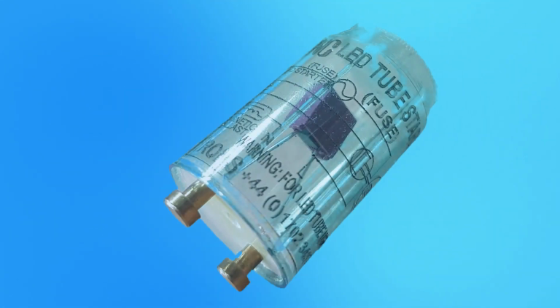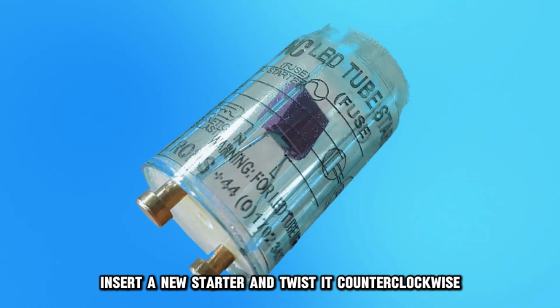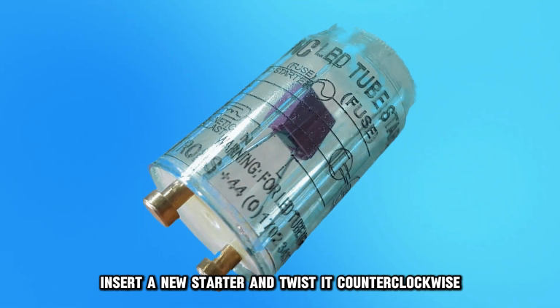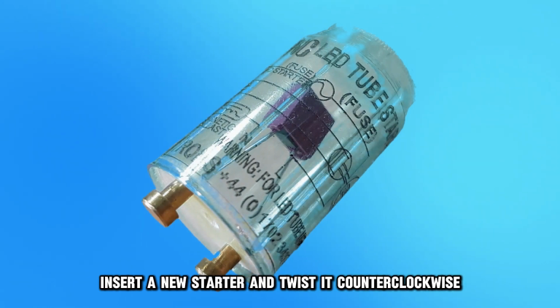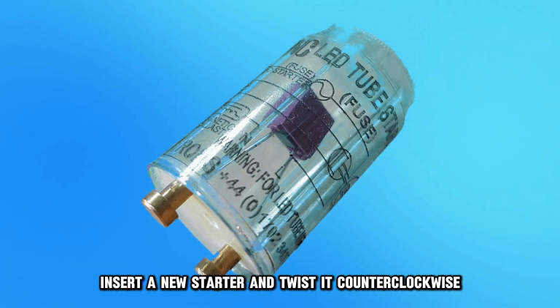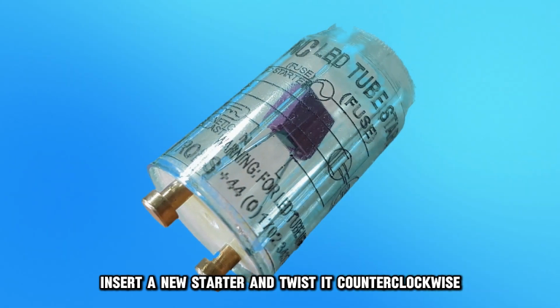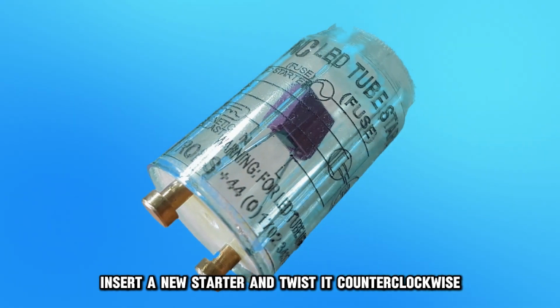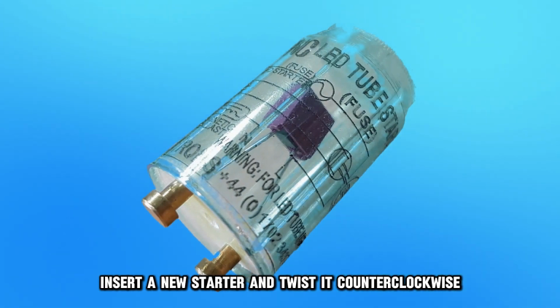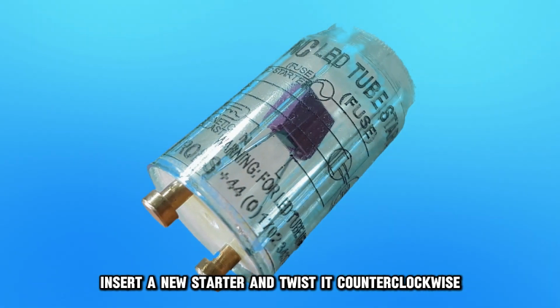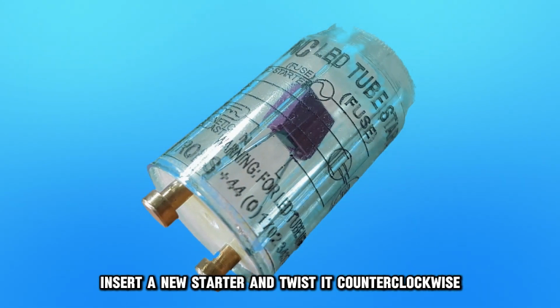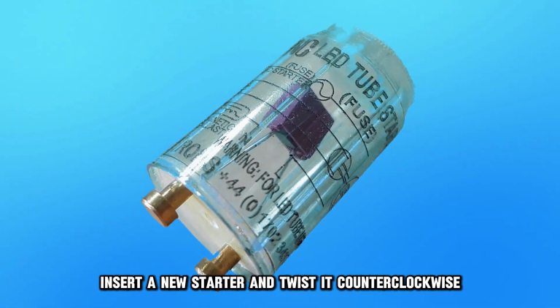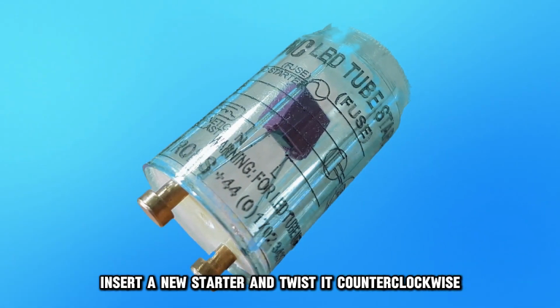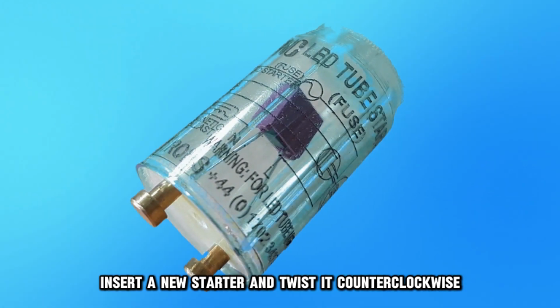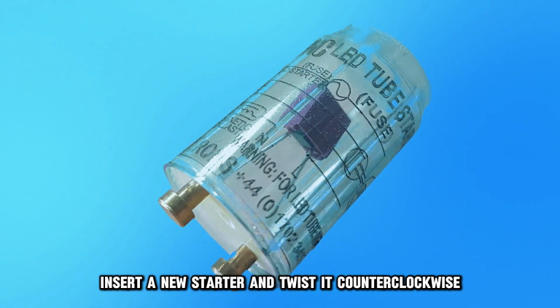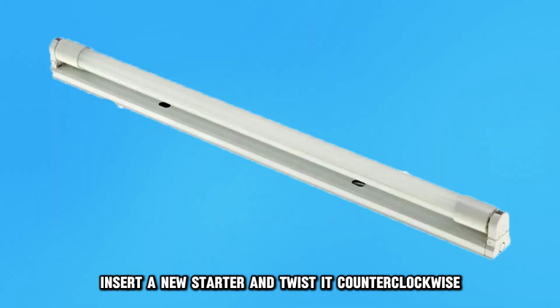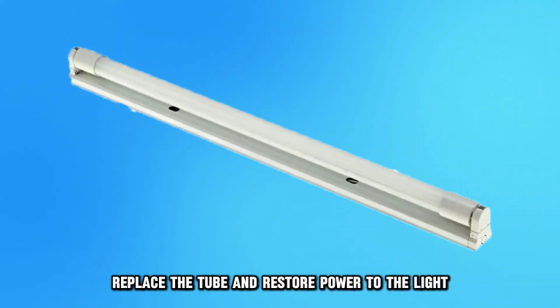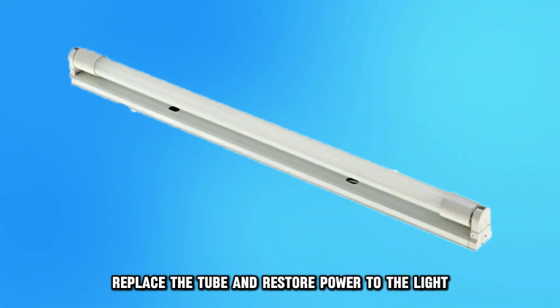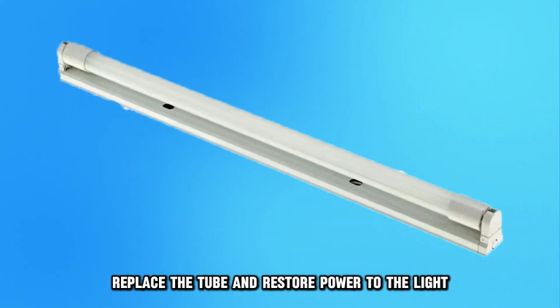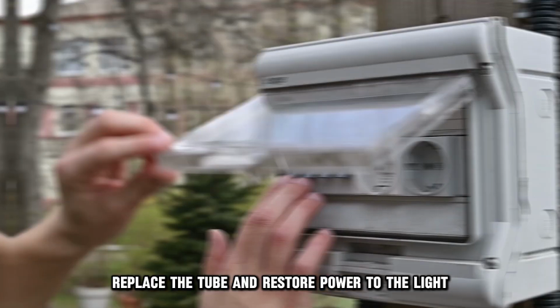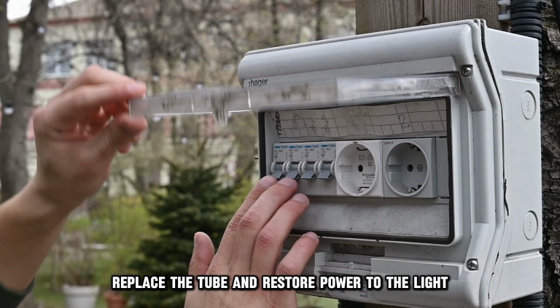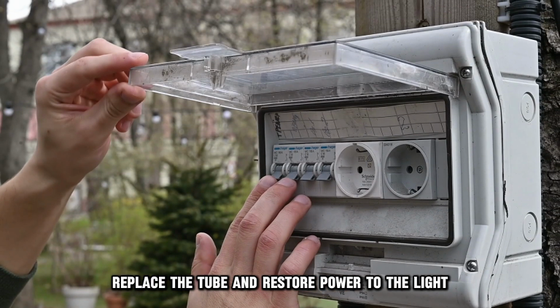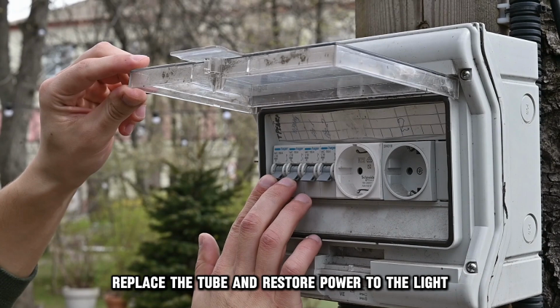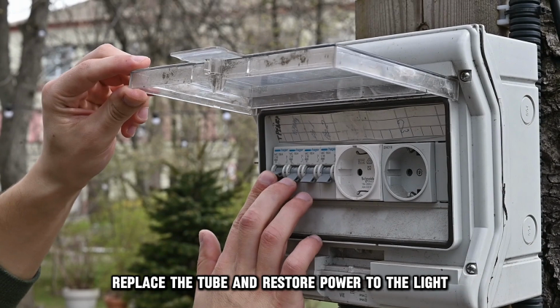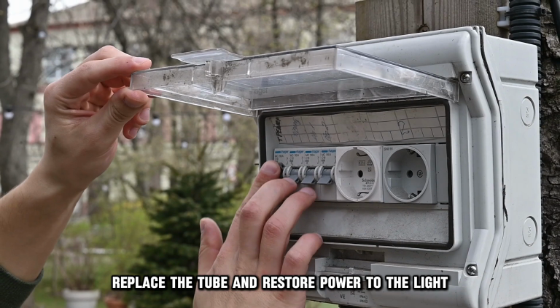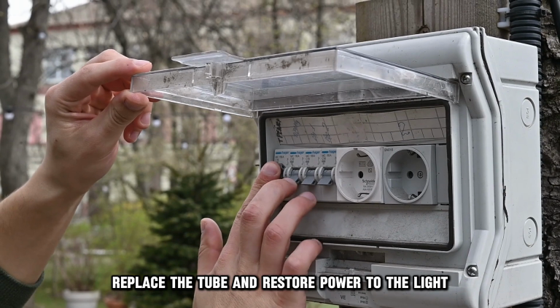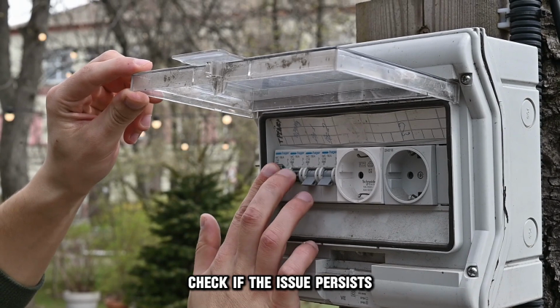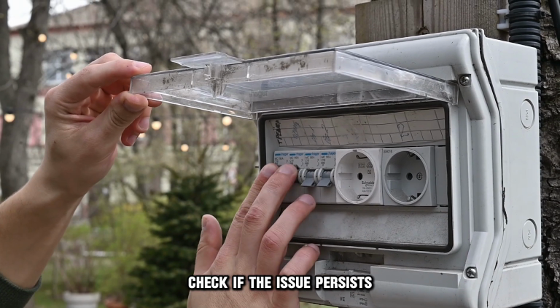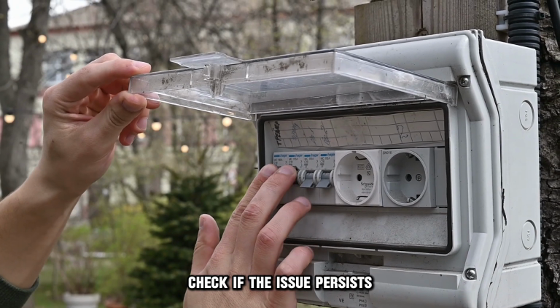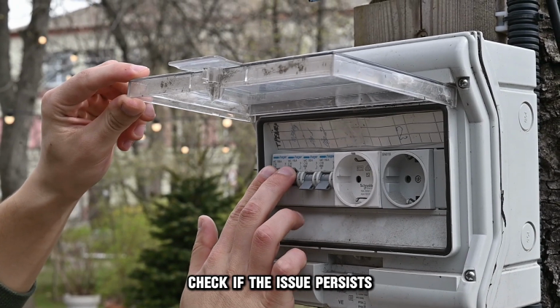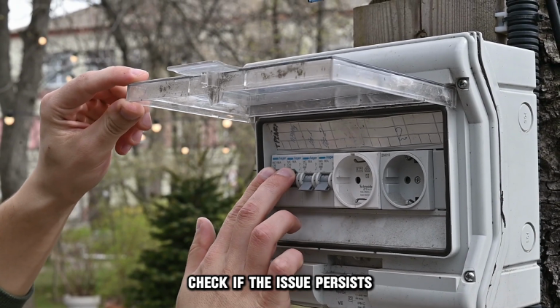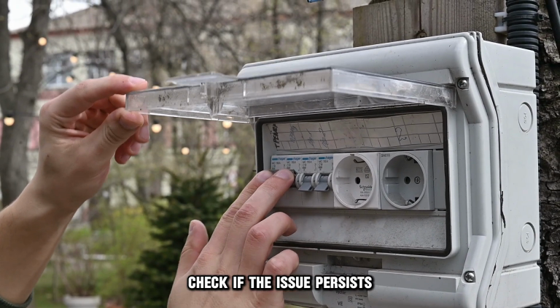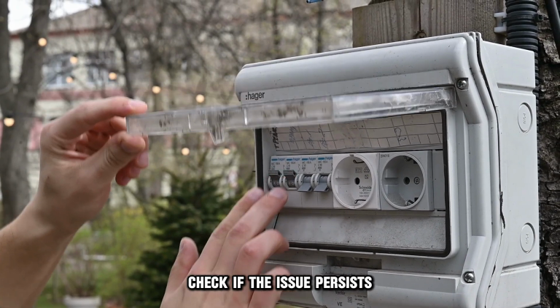Insert a new starter and twist it counterclockwise. Replace the tube and restore power to the light. Check if the issue persists.